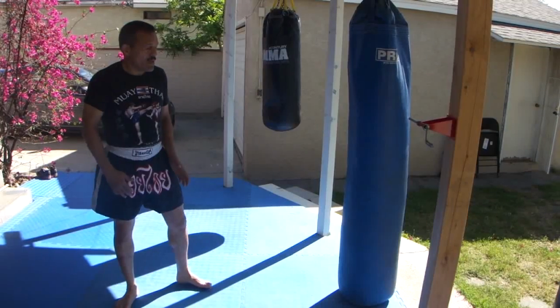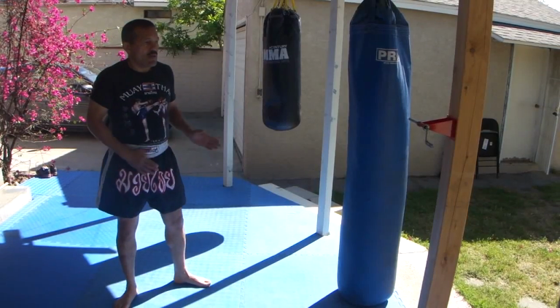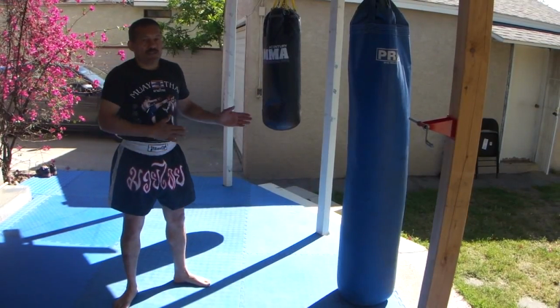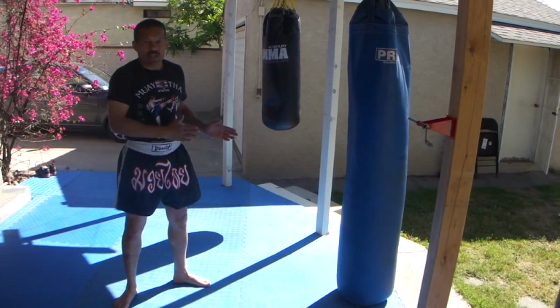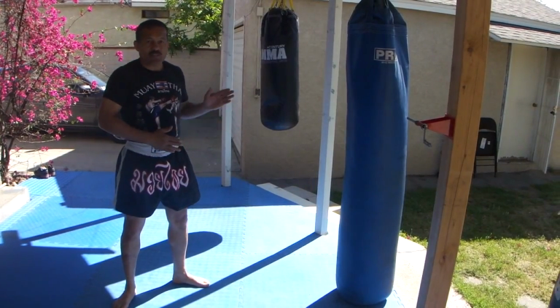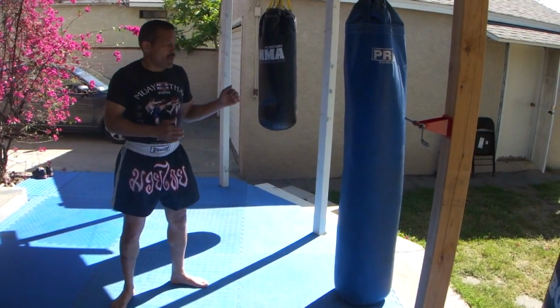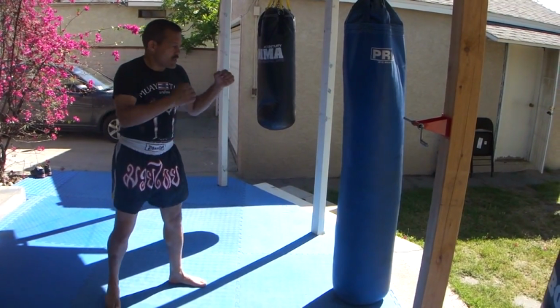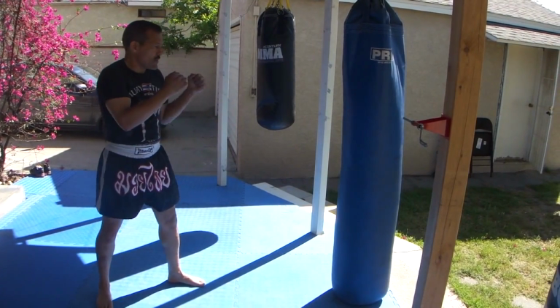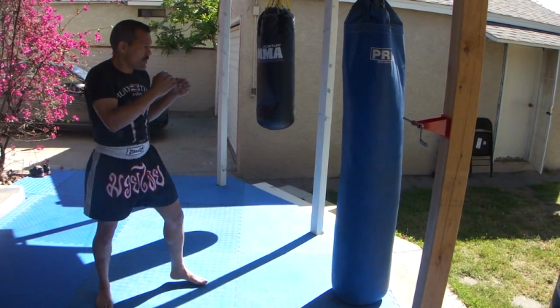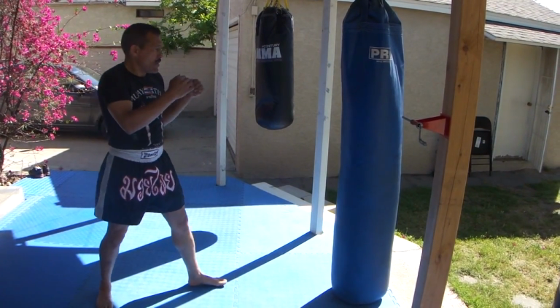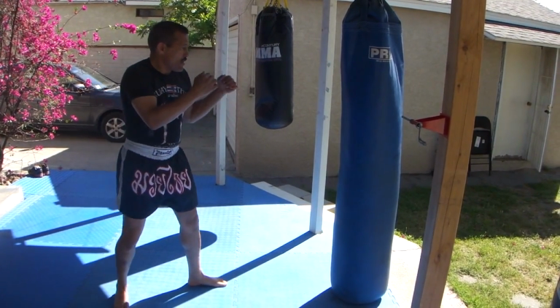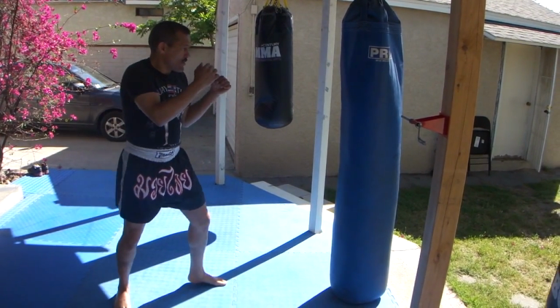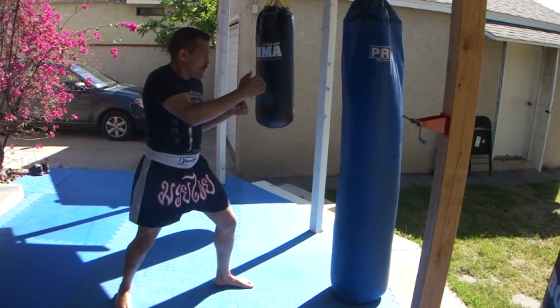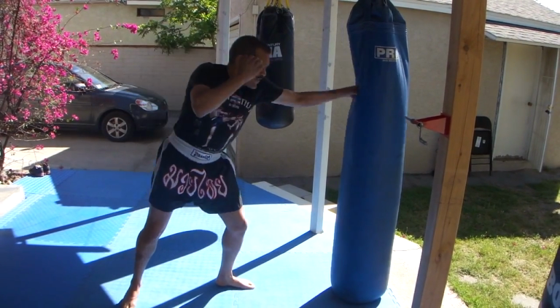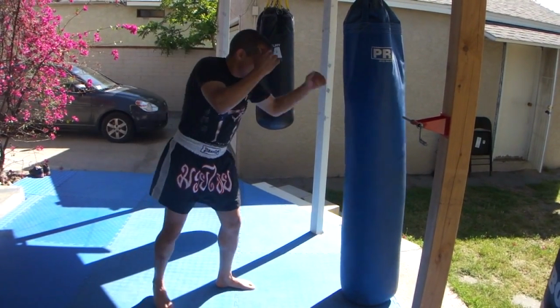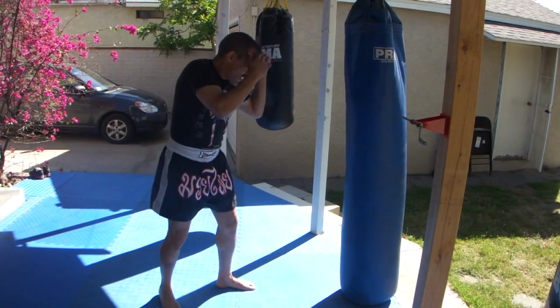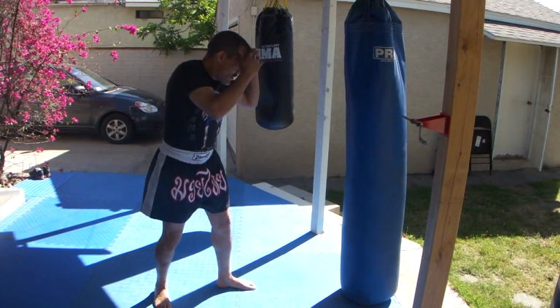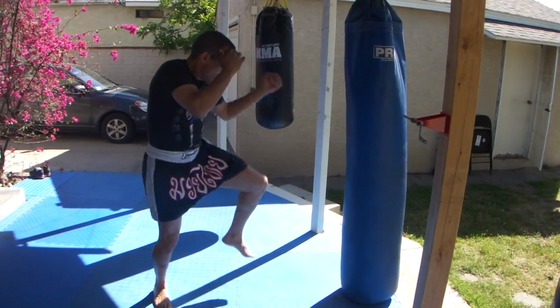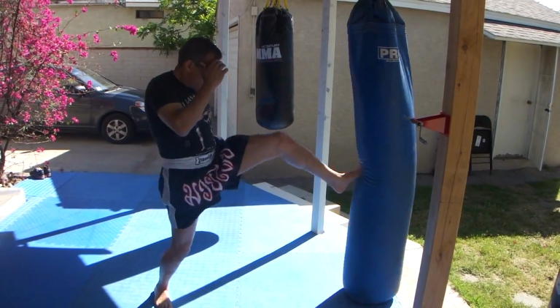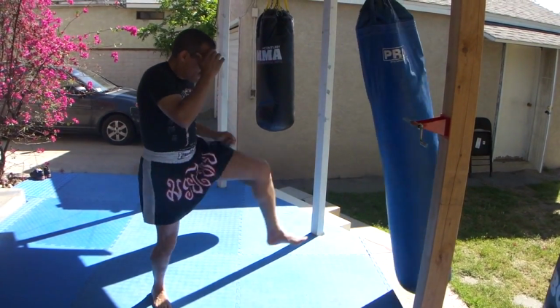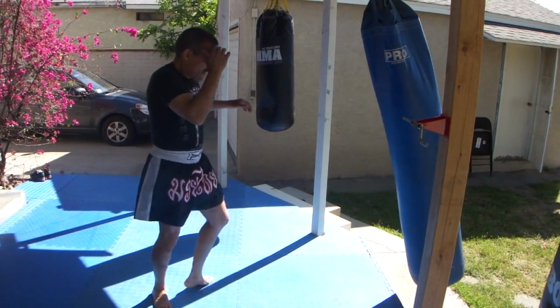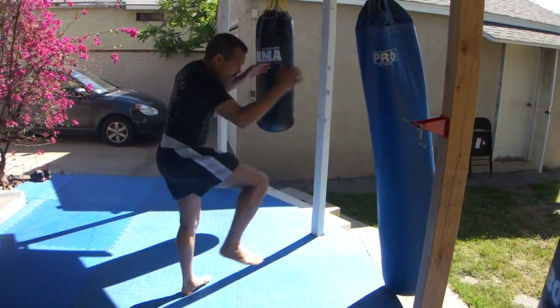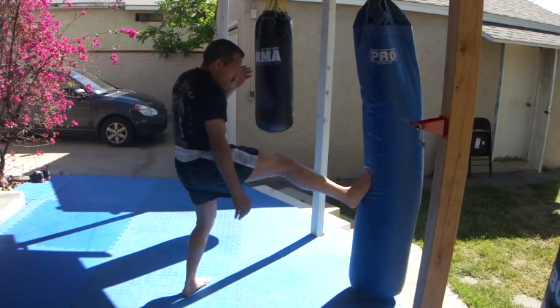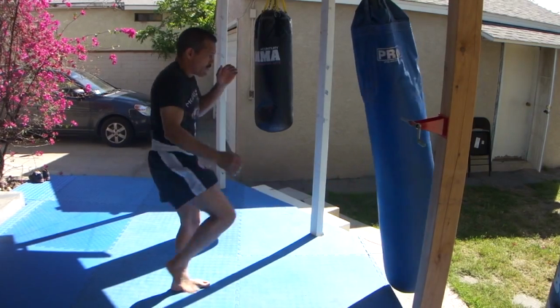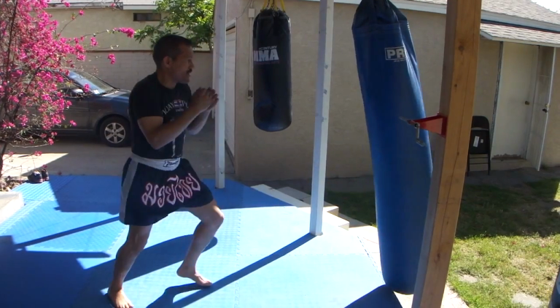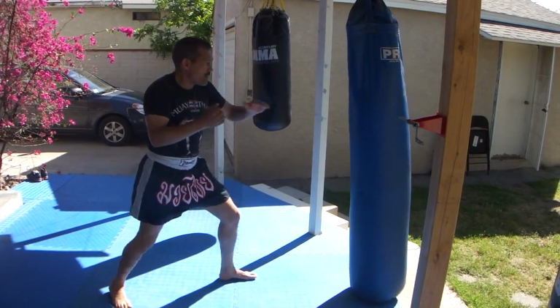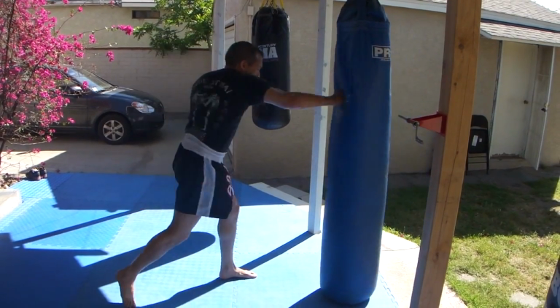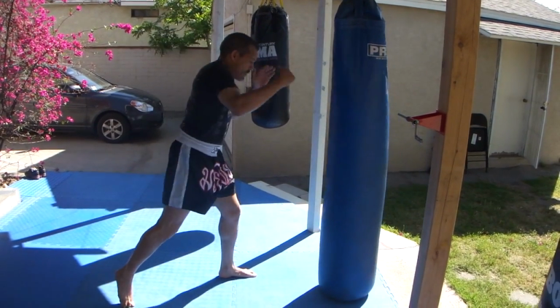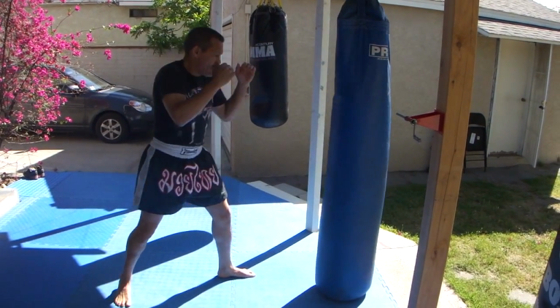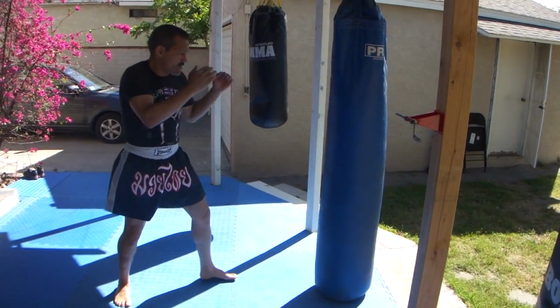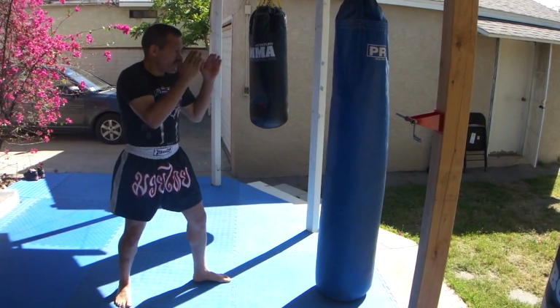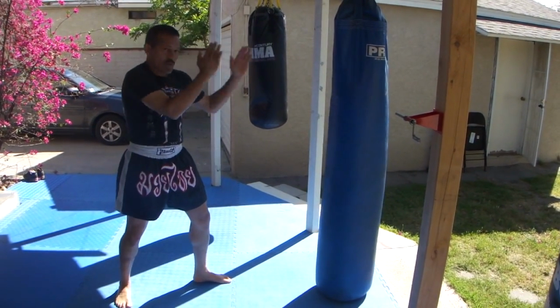Straight kick, straight punches. I'm going to do a left jab, left front kick, right front kick, right cross. All straight.